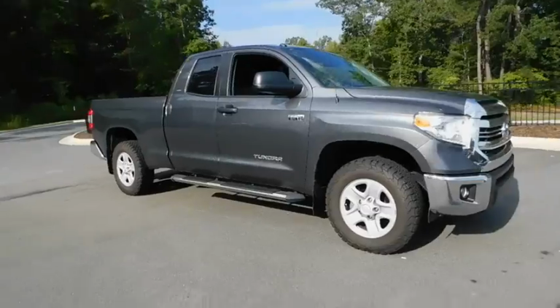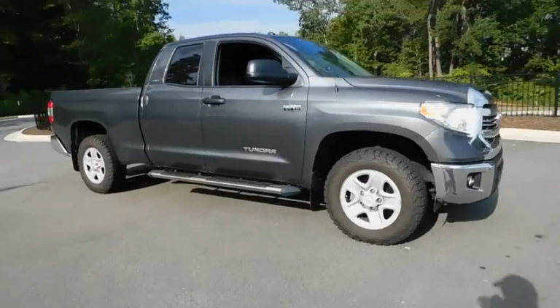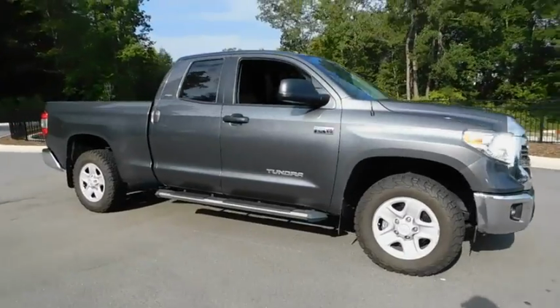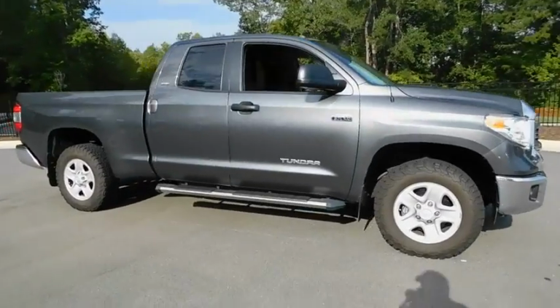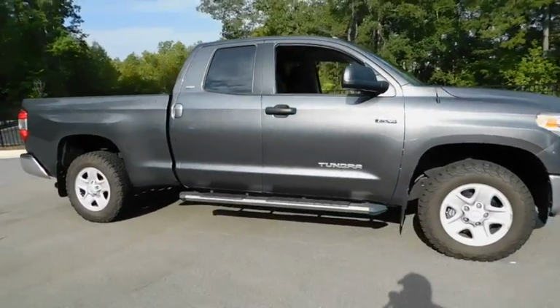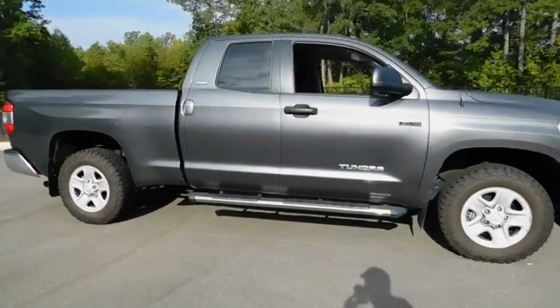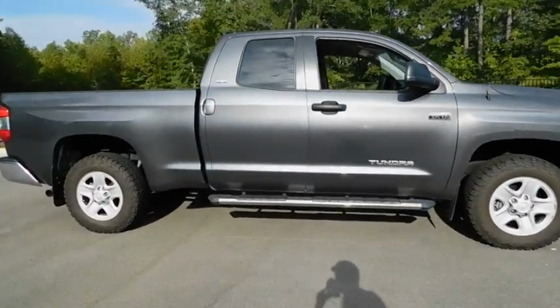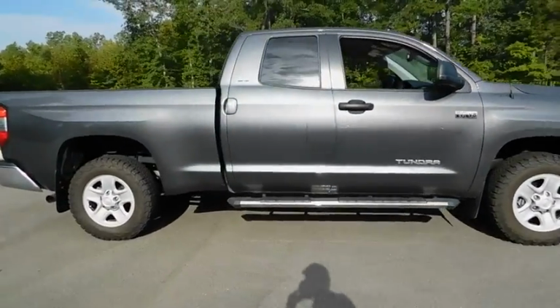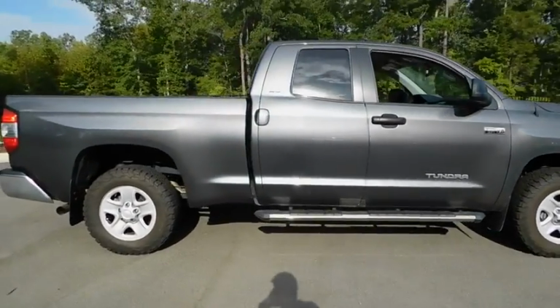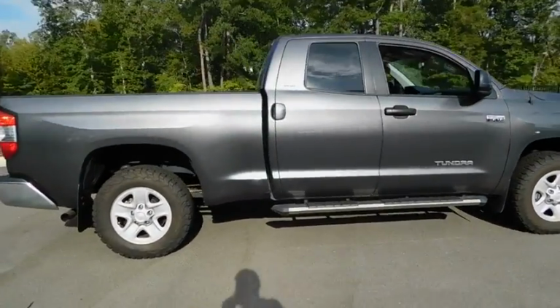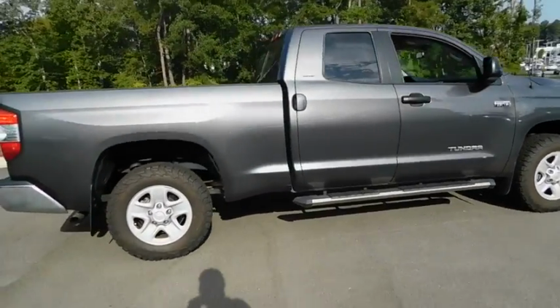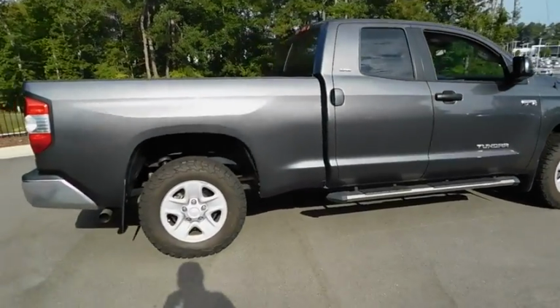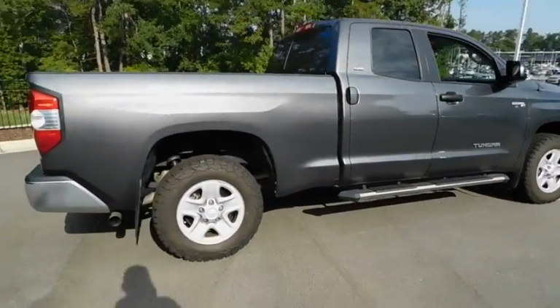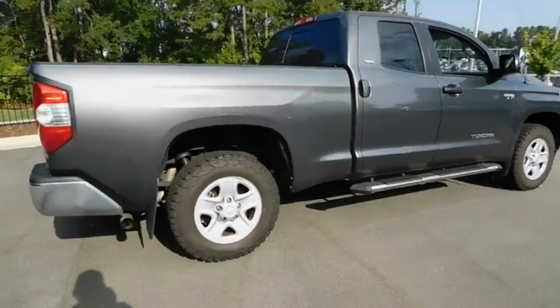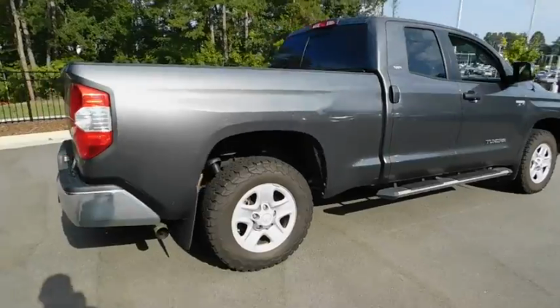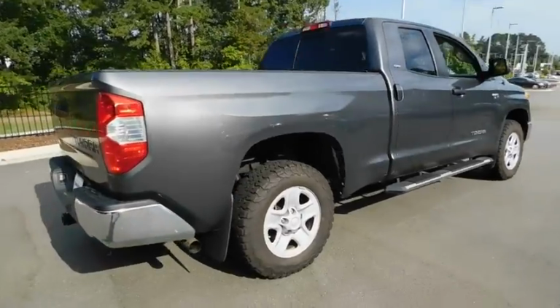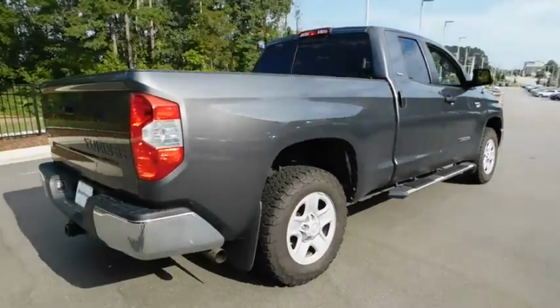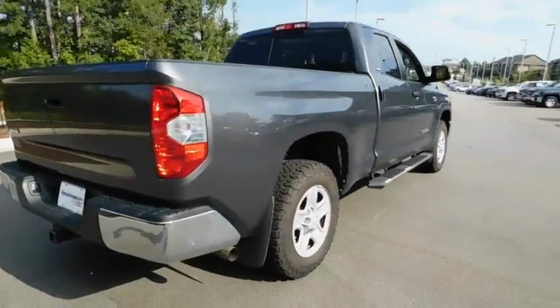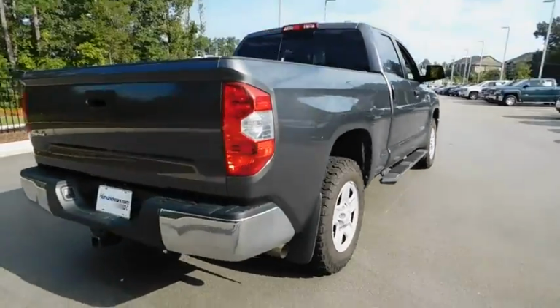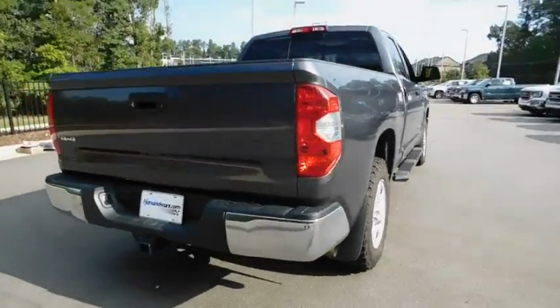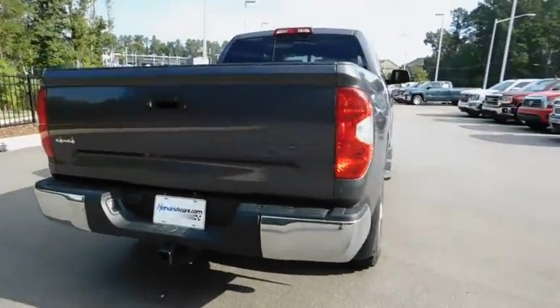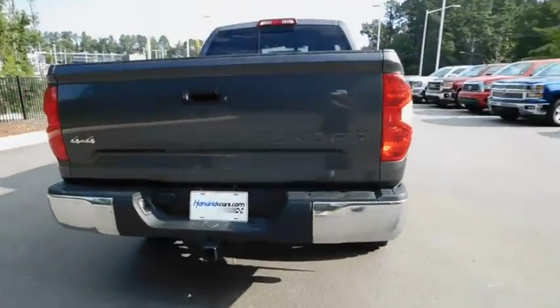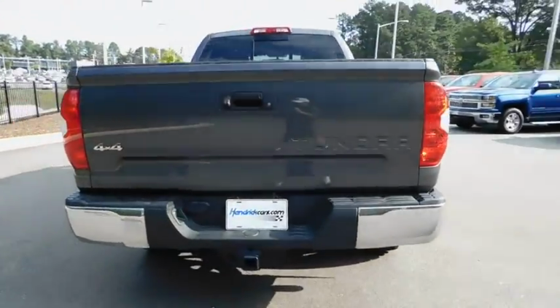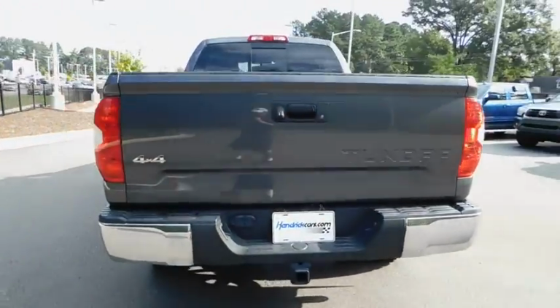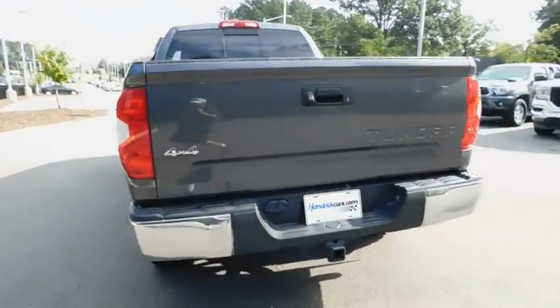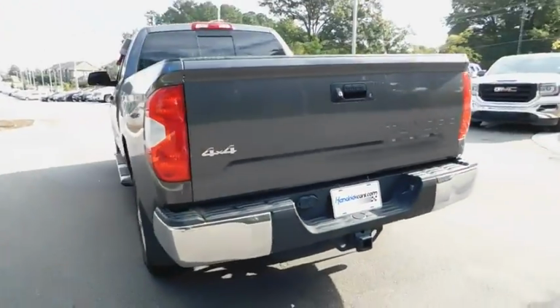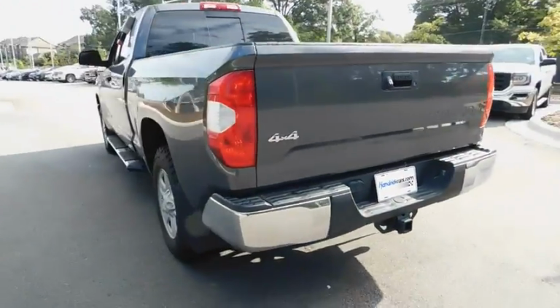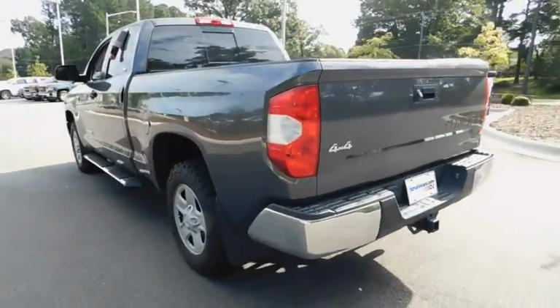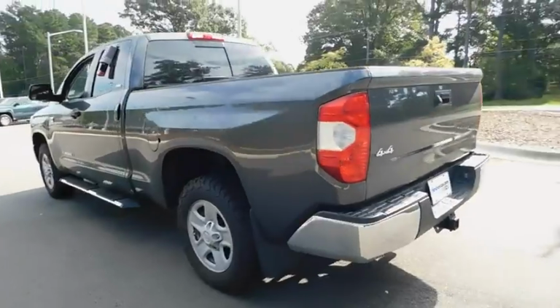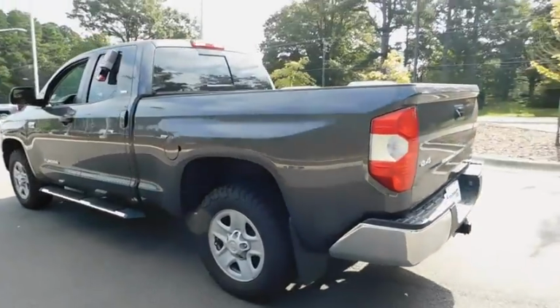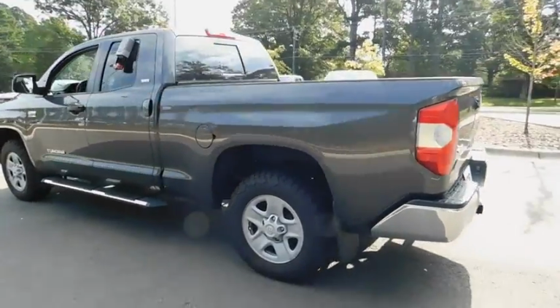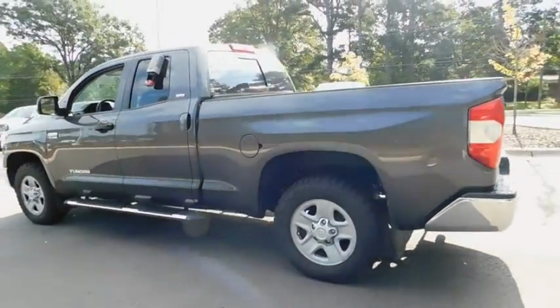The 2016 Toyota Tundra. The Tundra has a number of unique features useful for those using it as a work truck, including extra-large door handles, a deck rail system, and an integrated tow hitch.